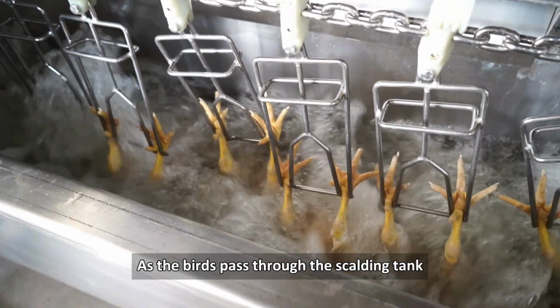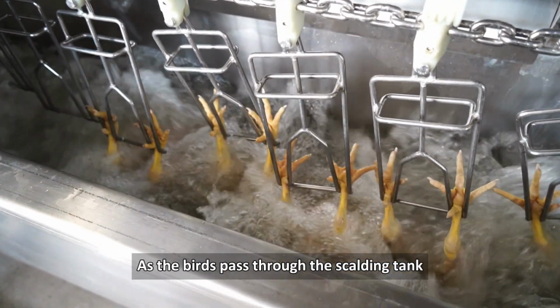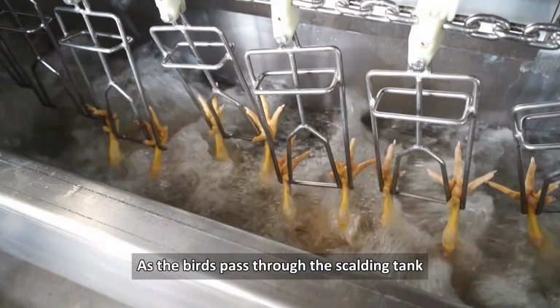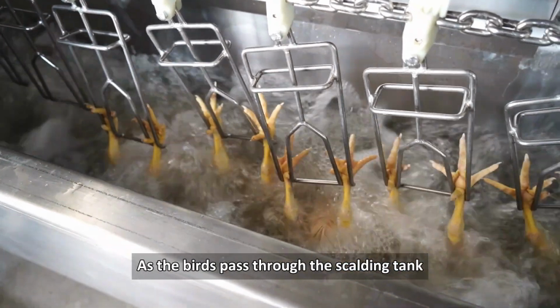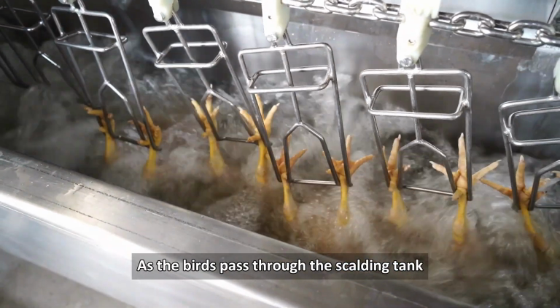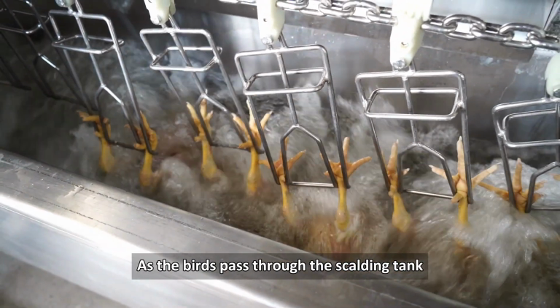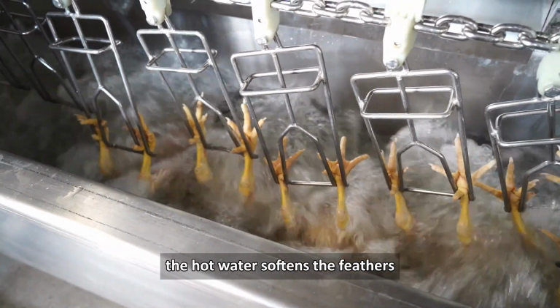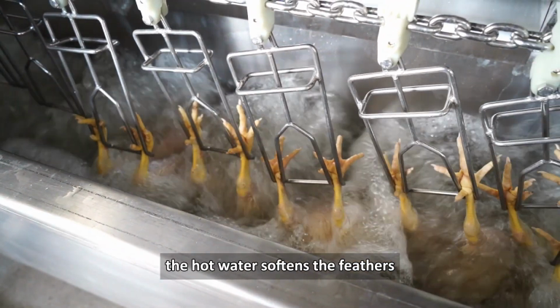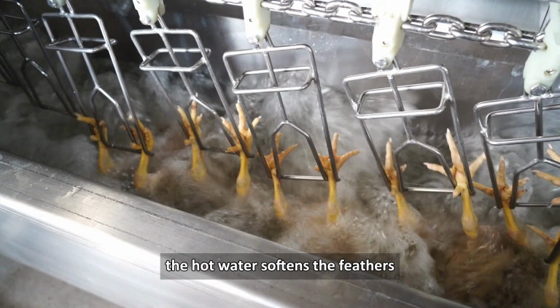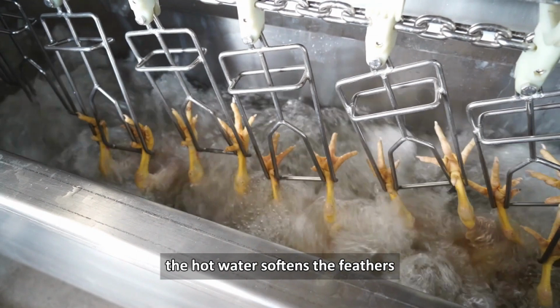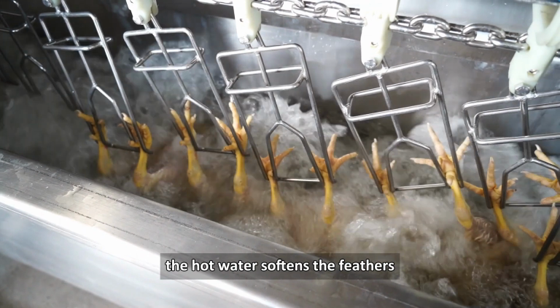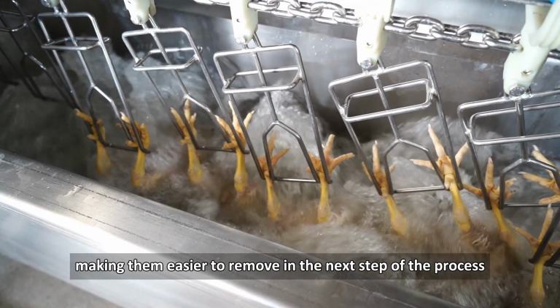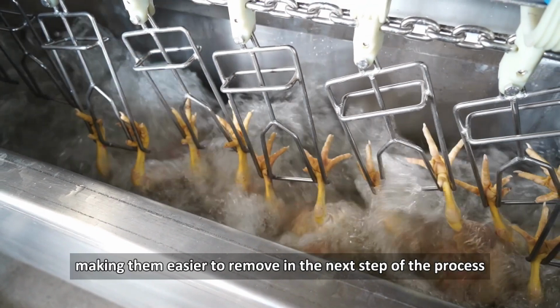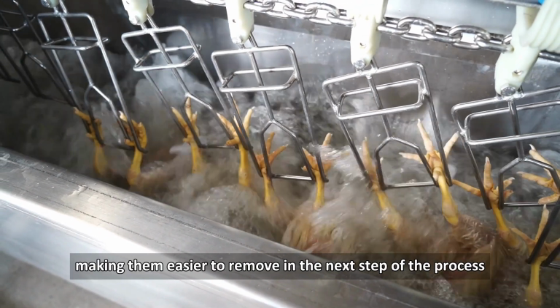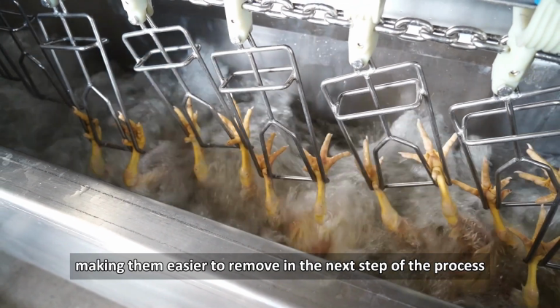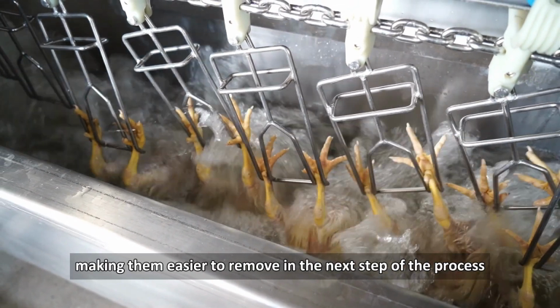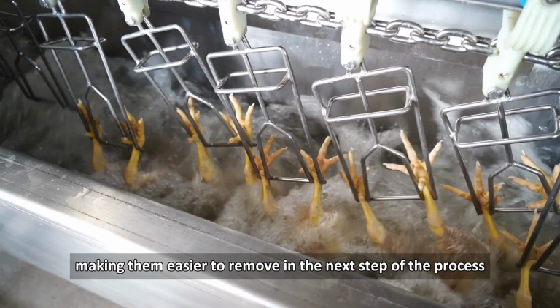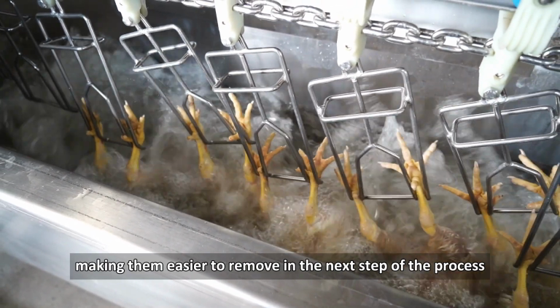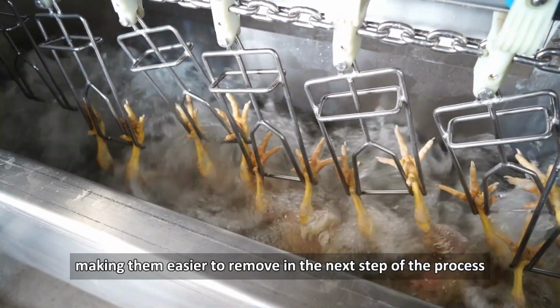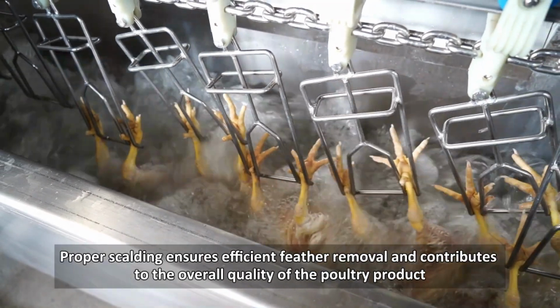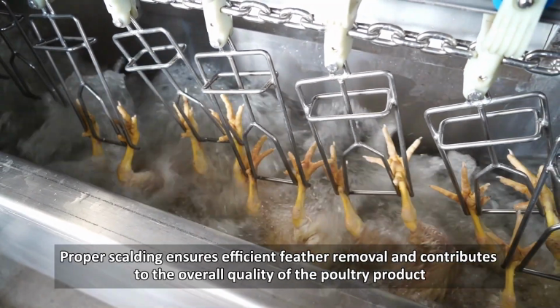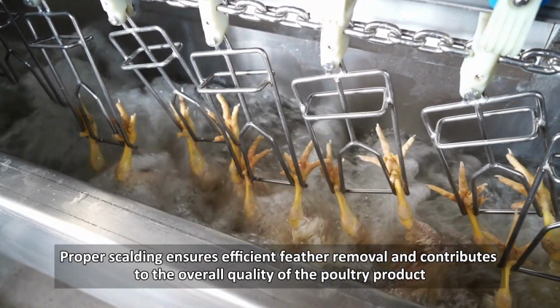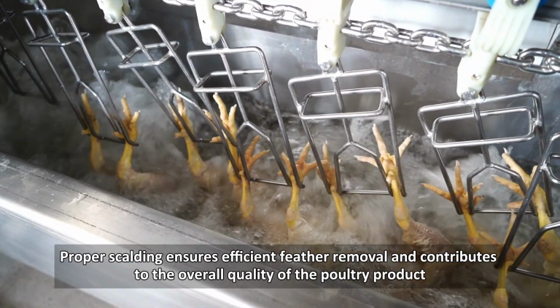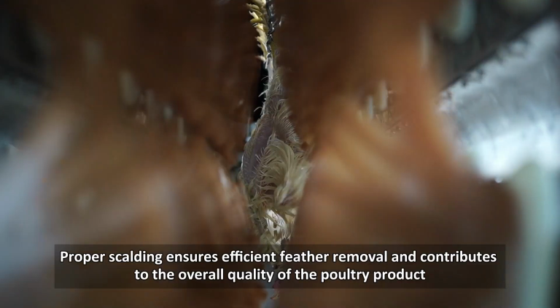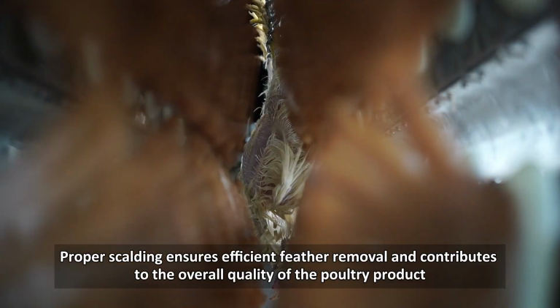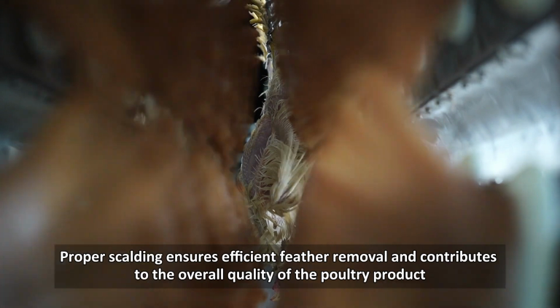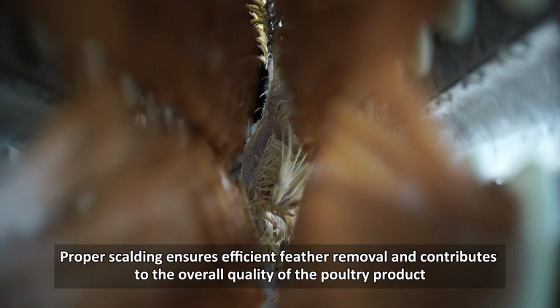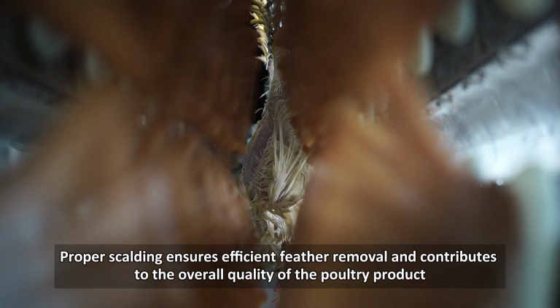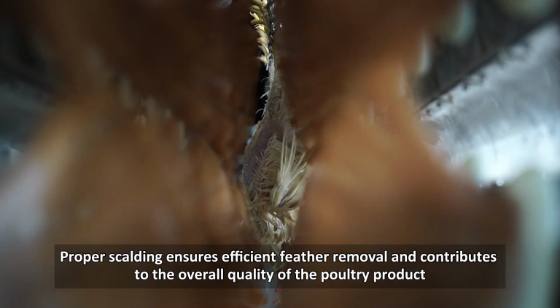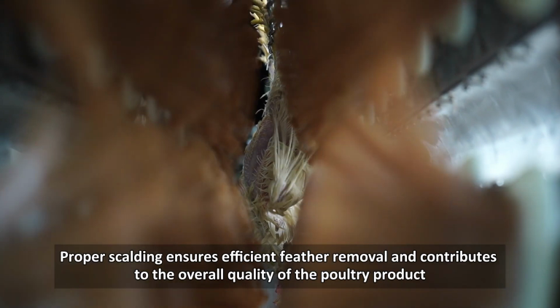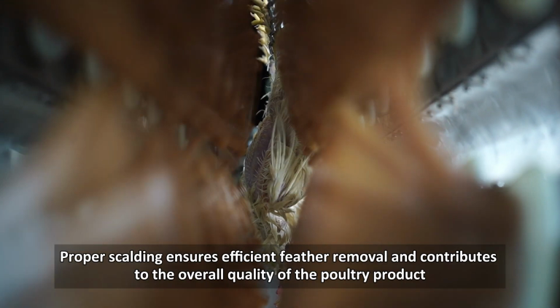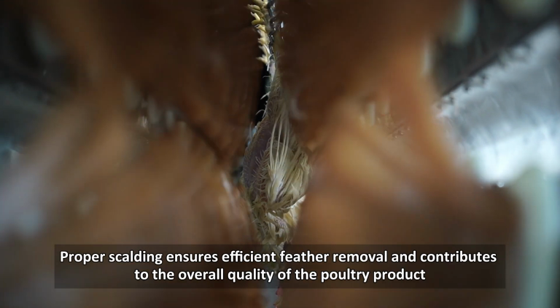As the birds pass through the scalding tank, the hot water softens the feathers, making them easier to remove in the next step of the process. Proper scalding ensures efficient feather removal and contributes to the overall quality of the poultry product.